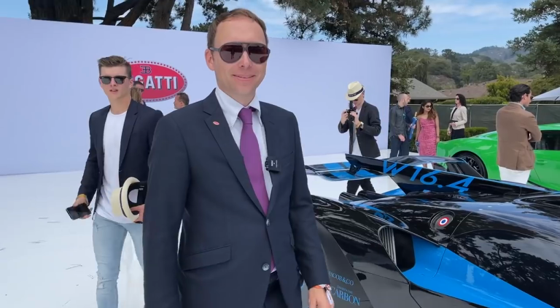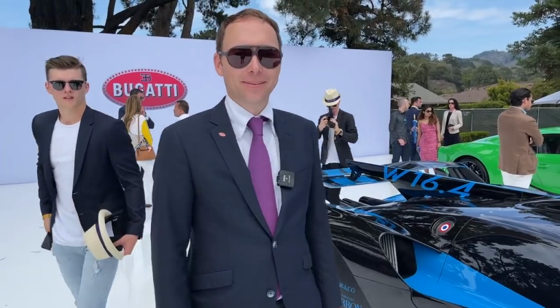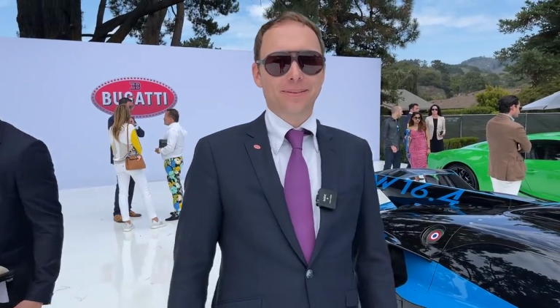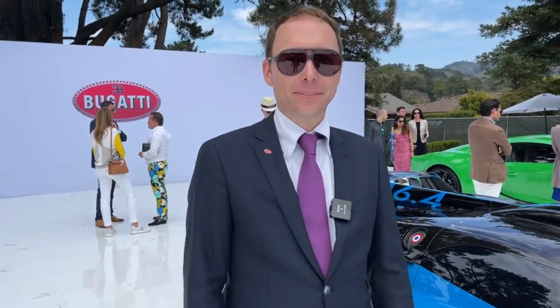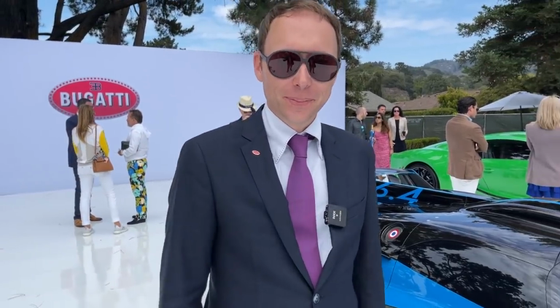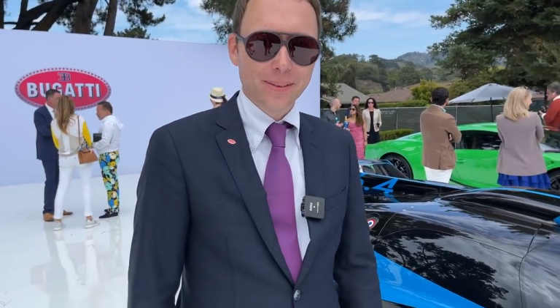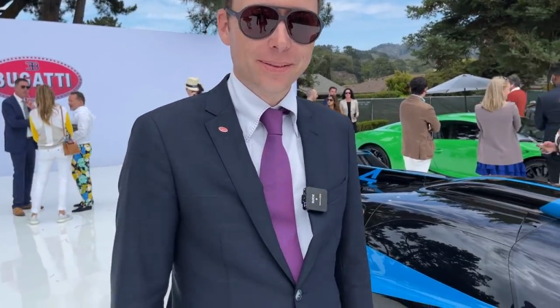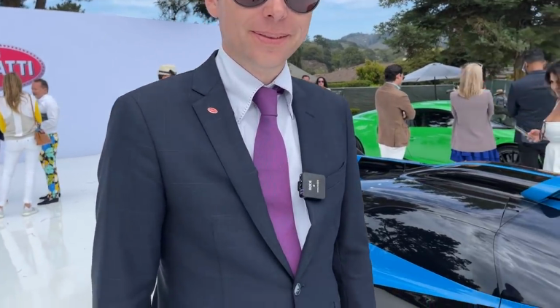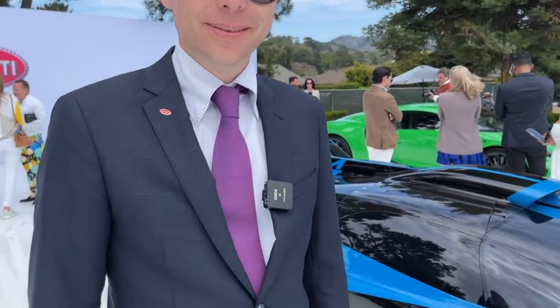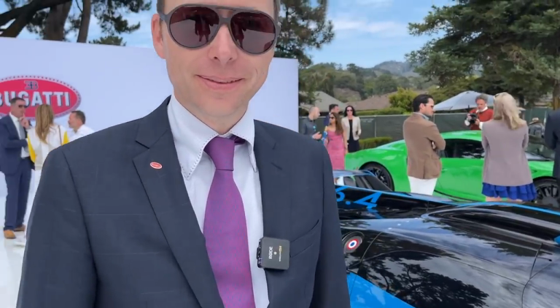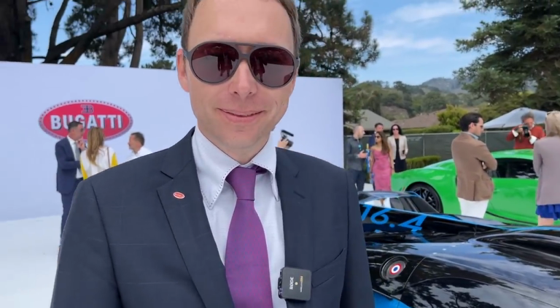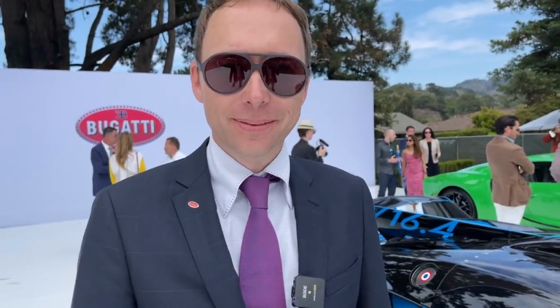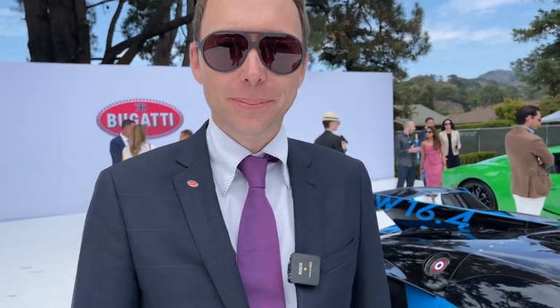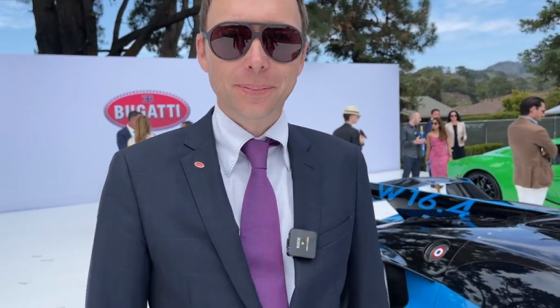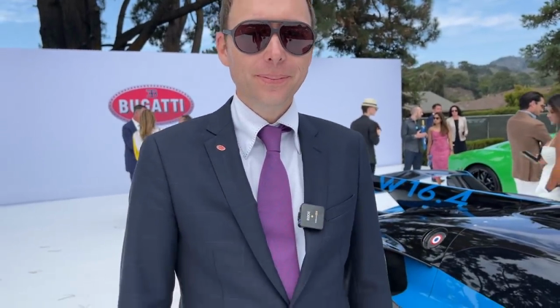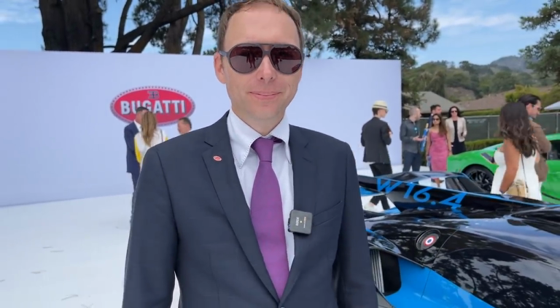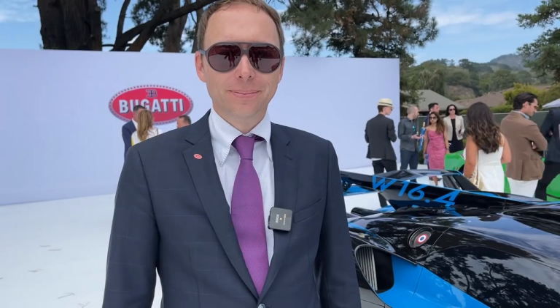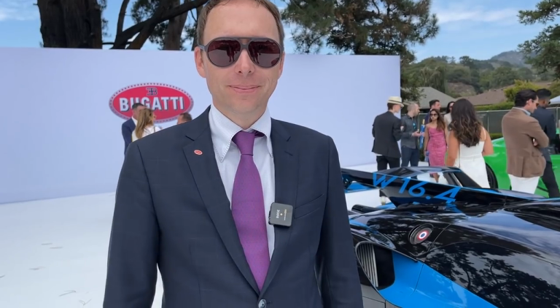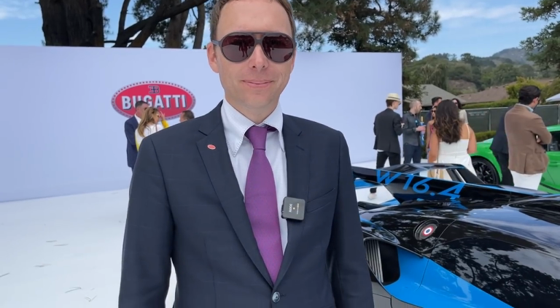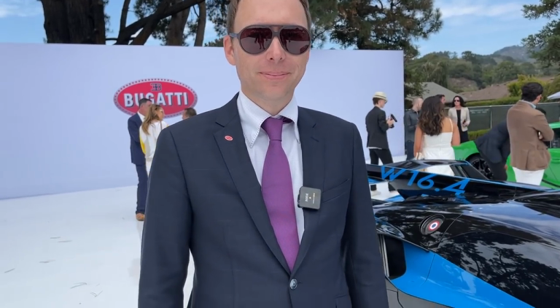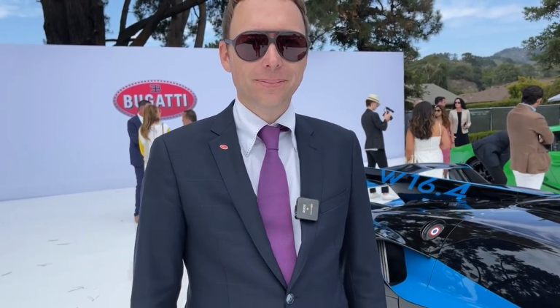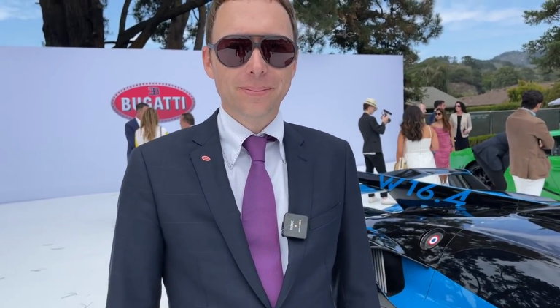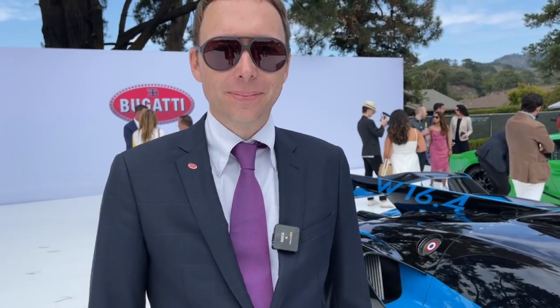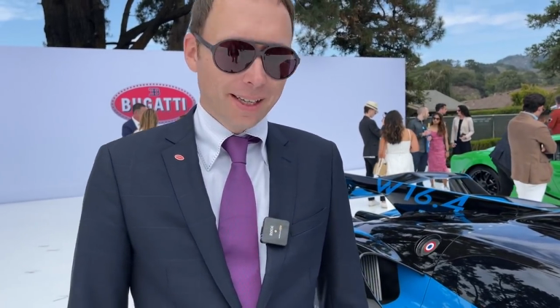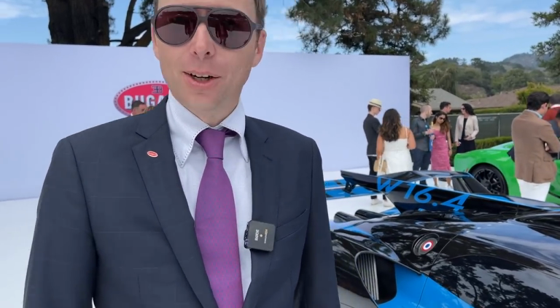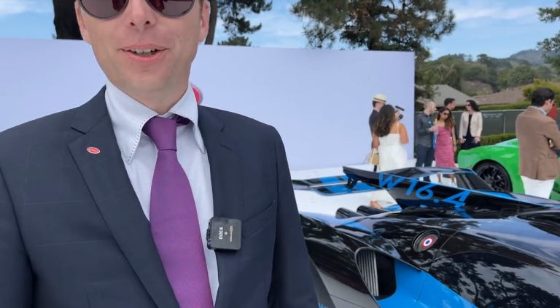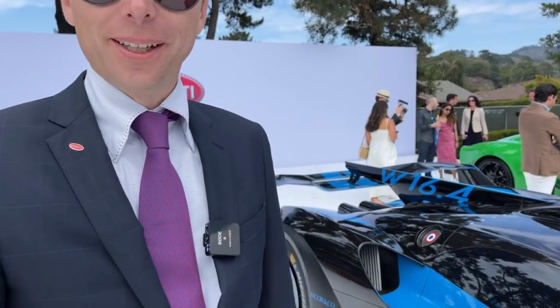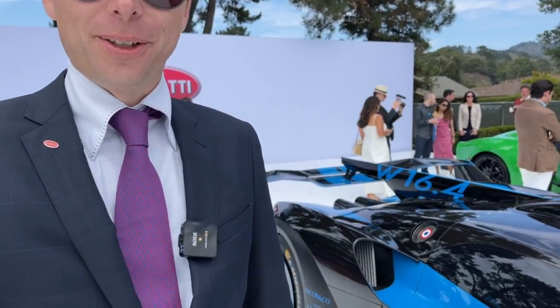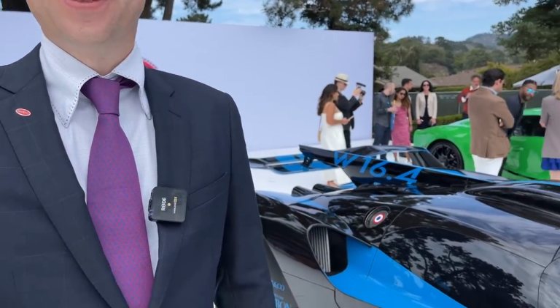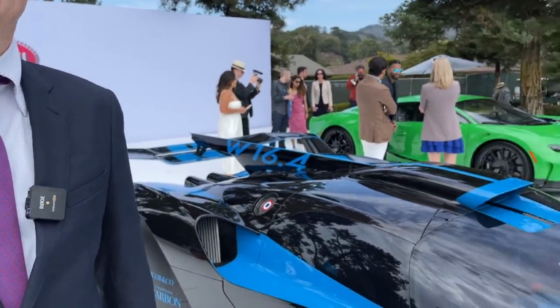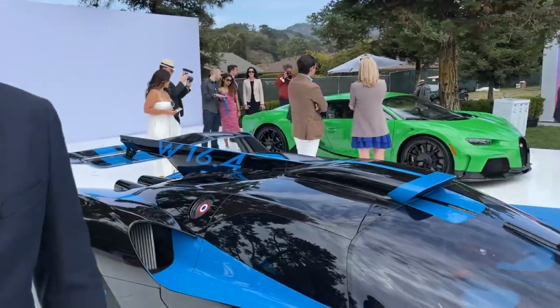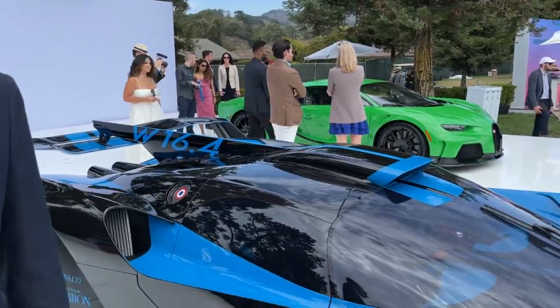Joining me for this first look is Frank with Bugatti. Frank was responsible for the design of the Bolide and he's going to tell us all about it, and we'll ask some questions along the way. So Frank, thanks for joining us. Tell us about the Bolide.